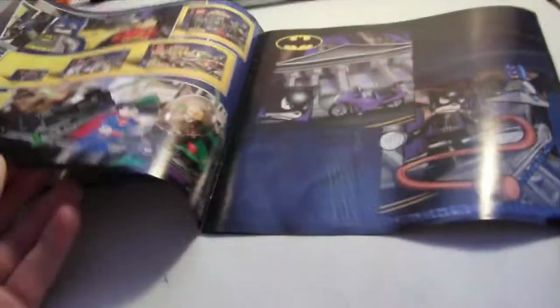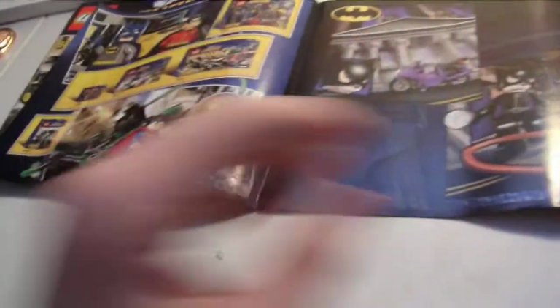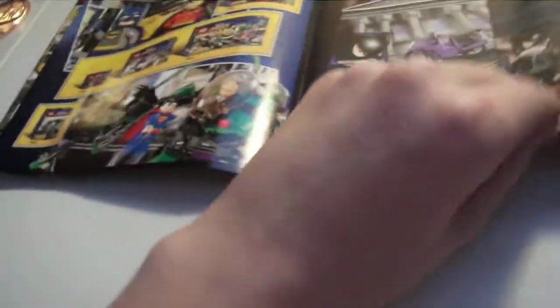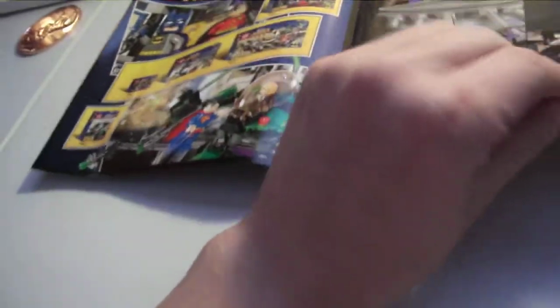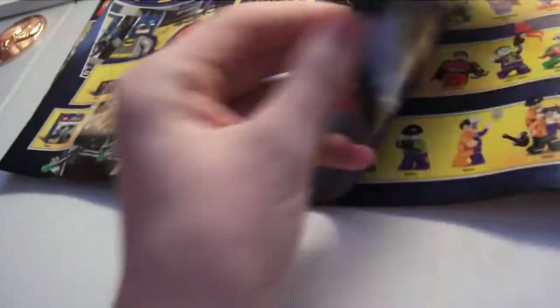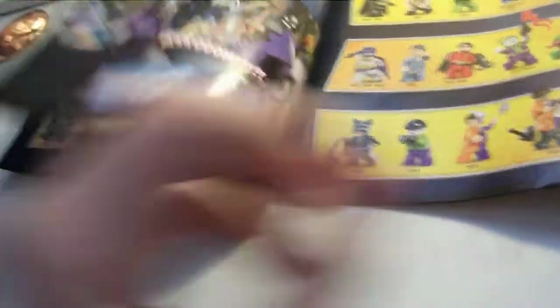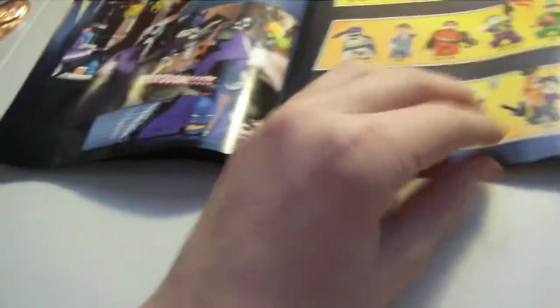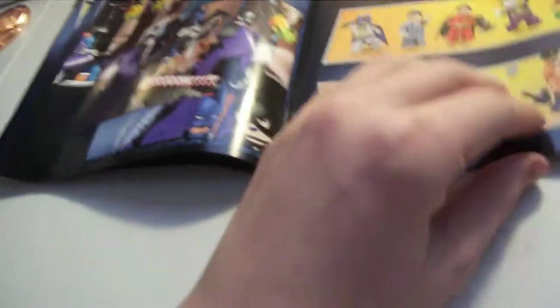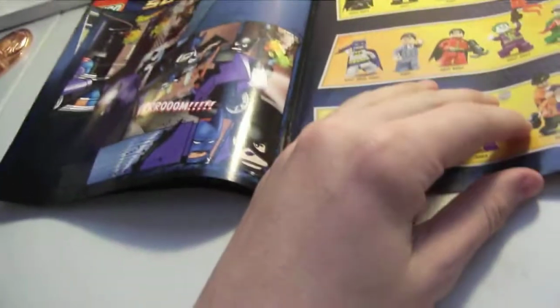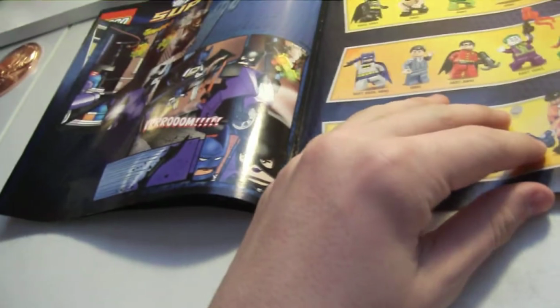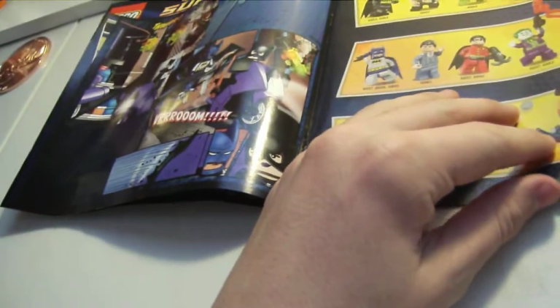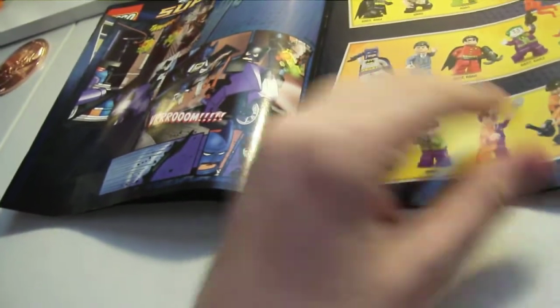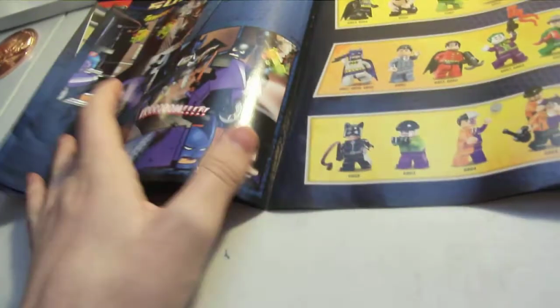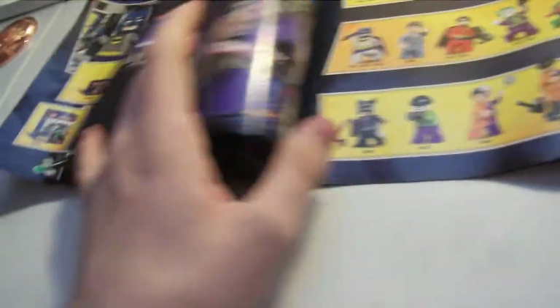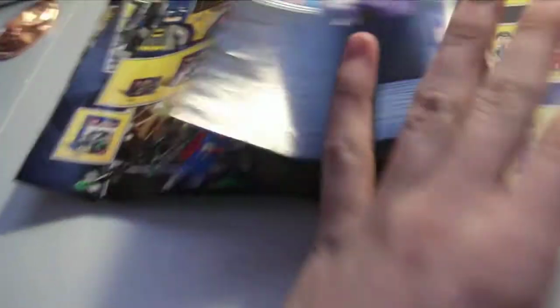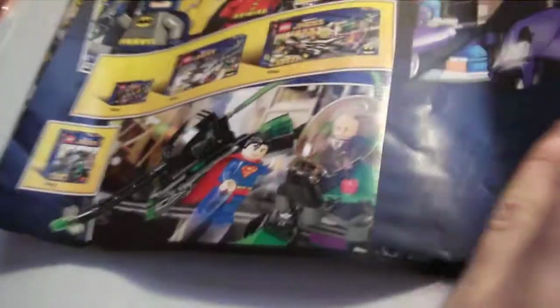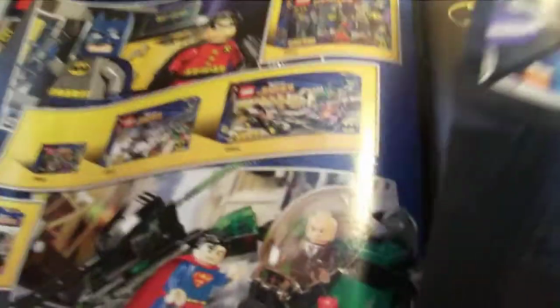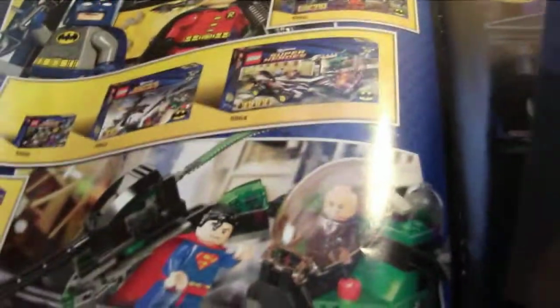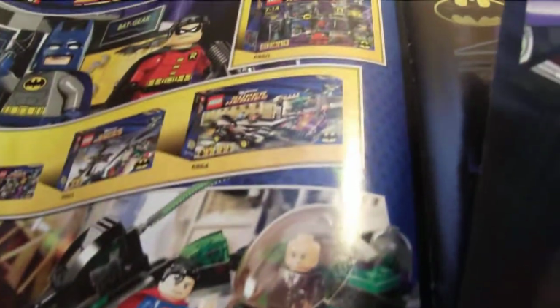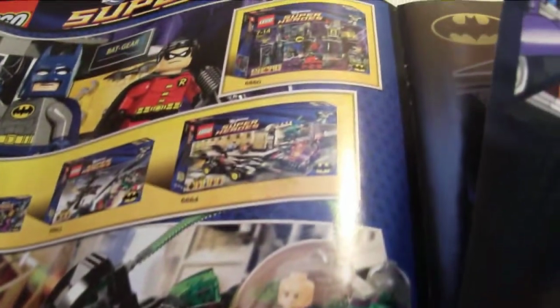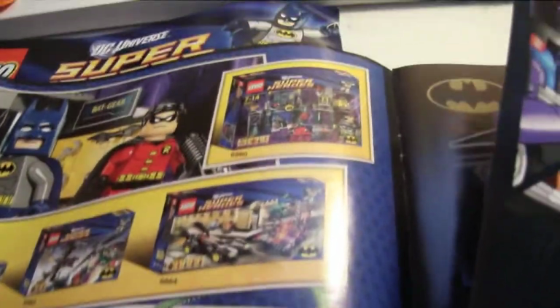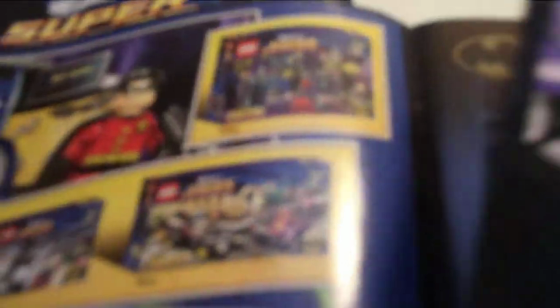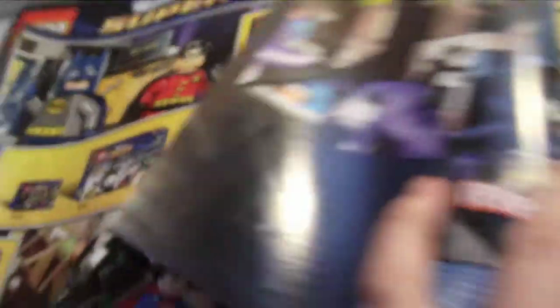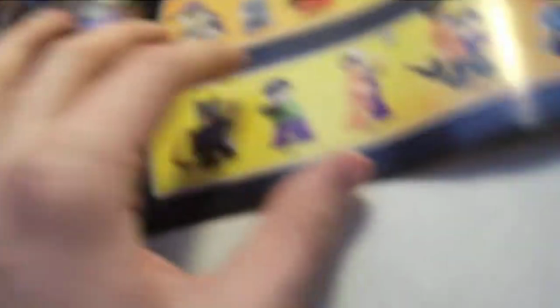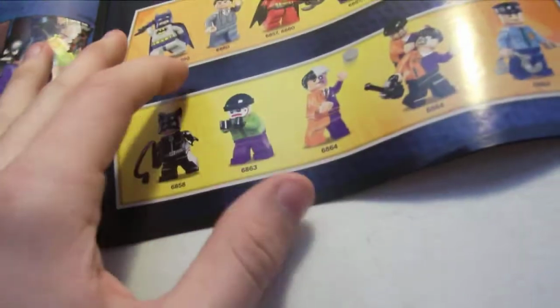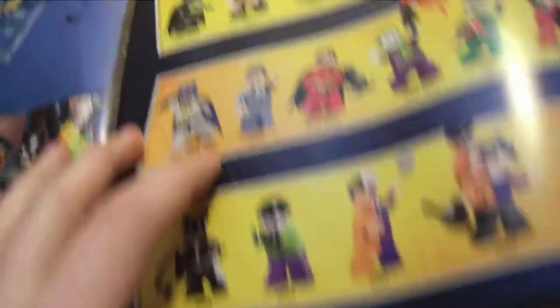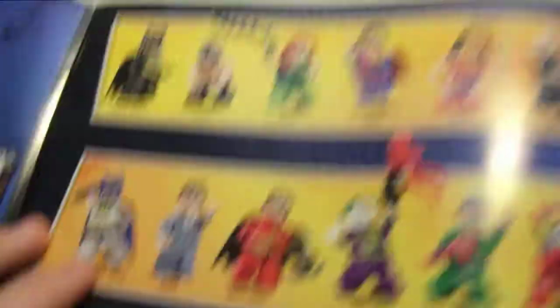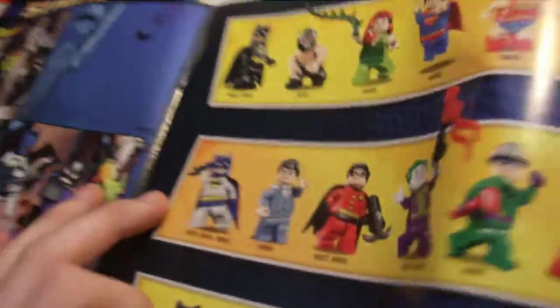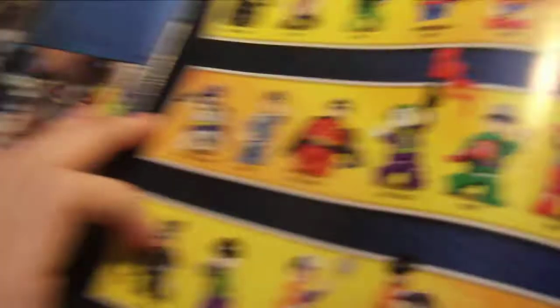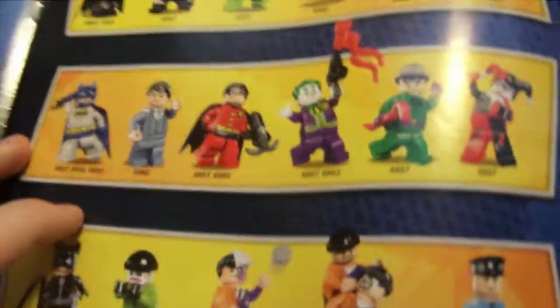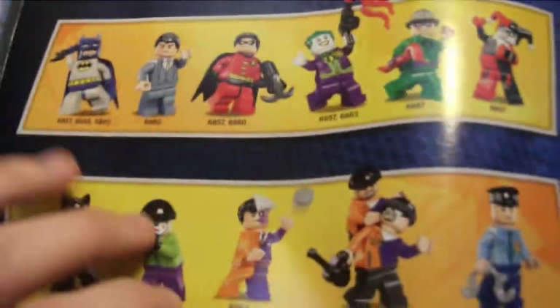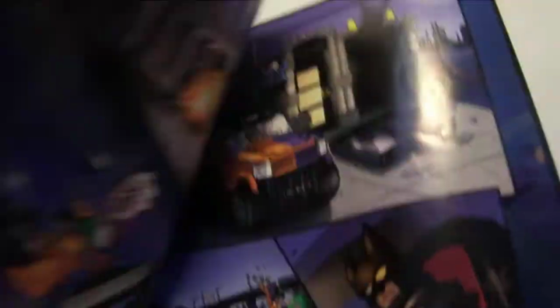We got the comic book number 5. I now have all of the sets except for one, and I have most of the minifigures on this page now.